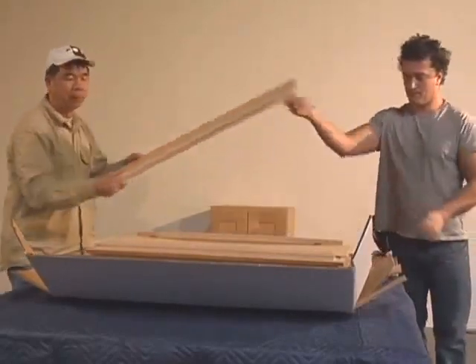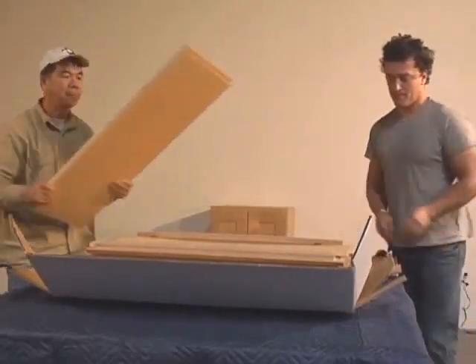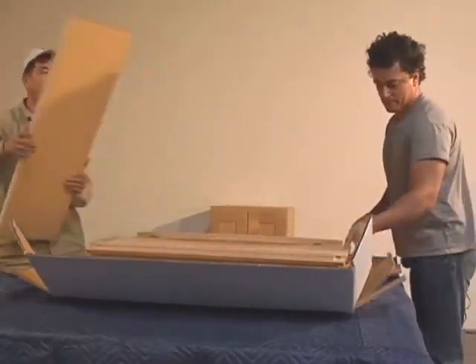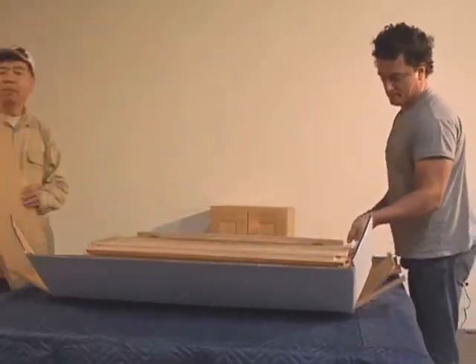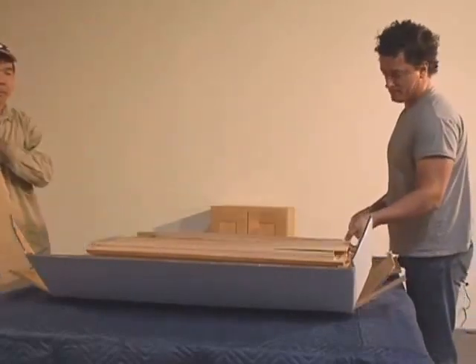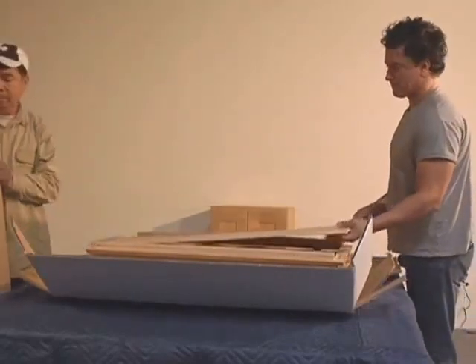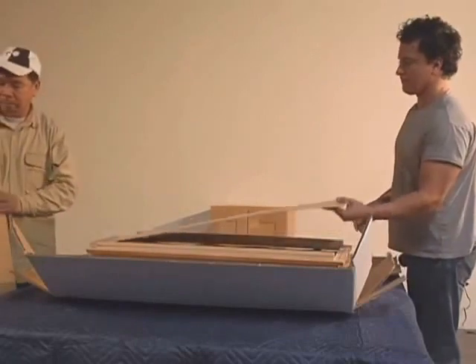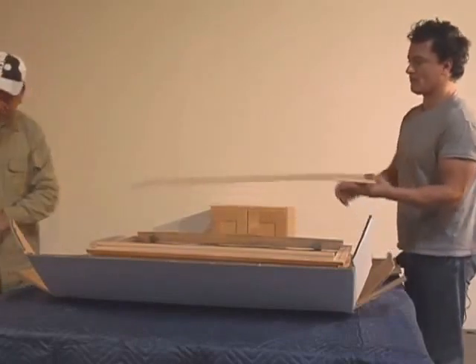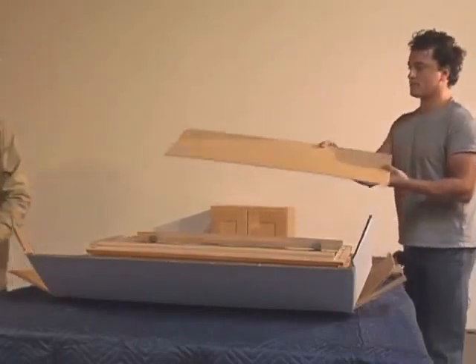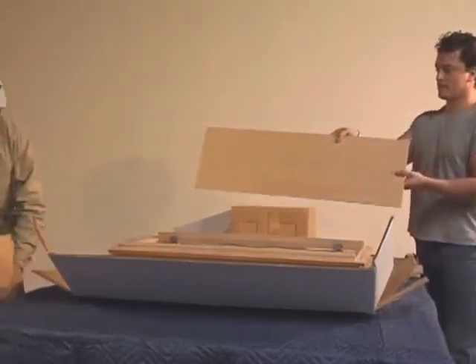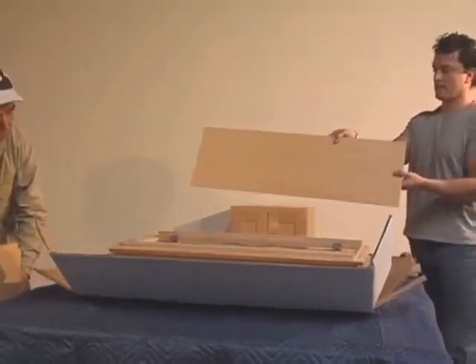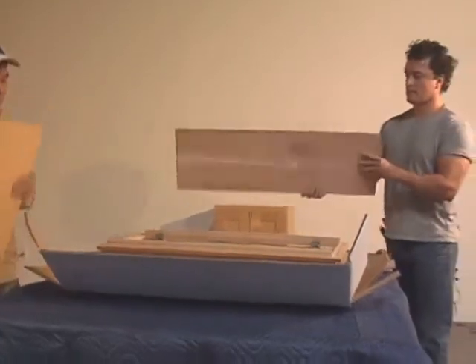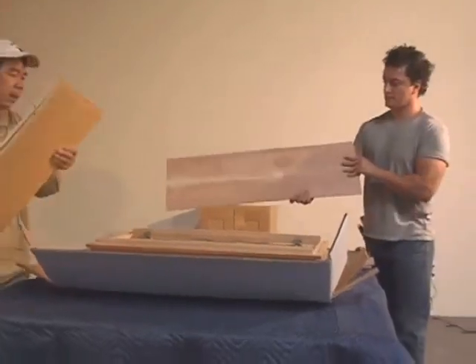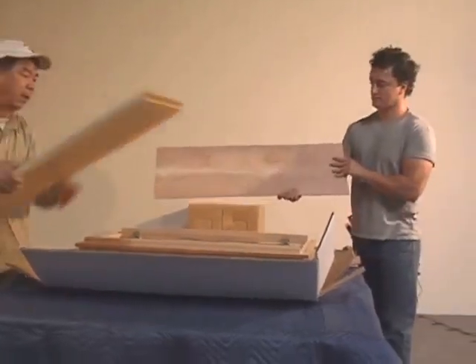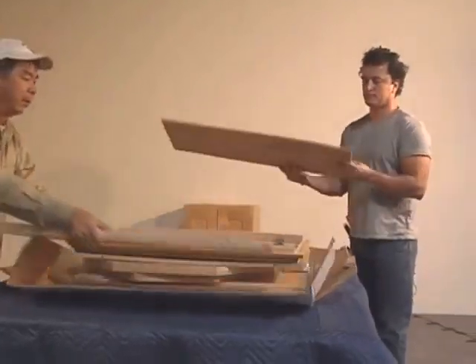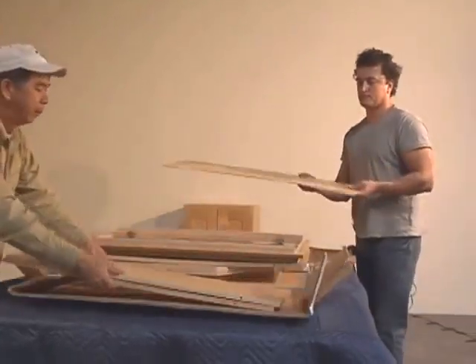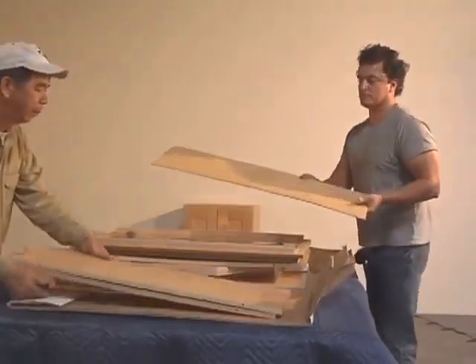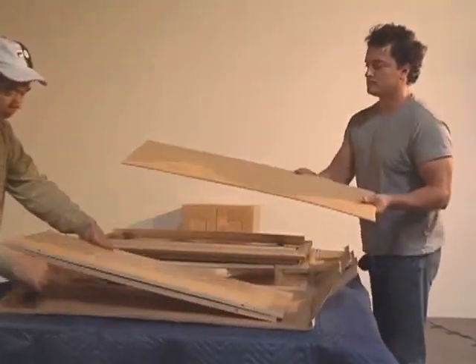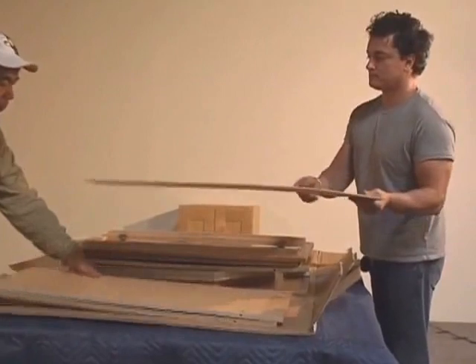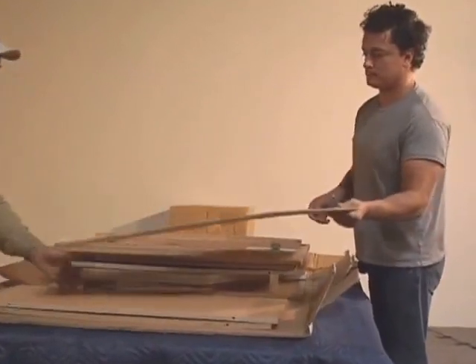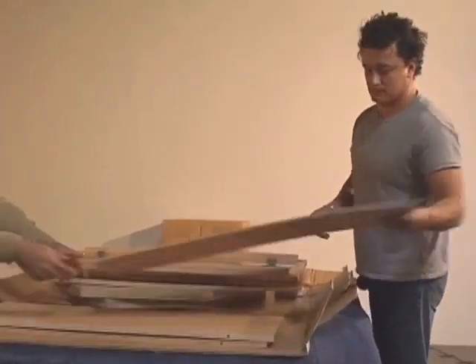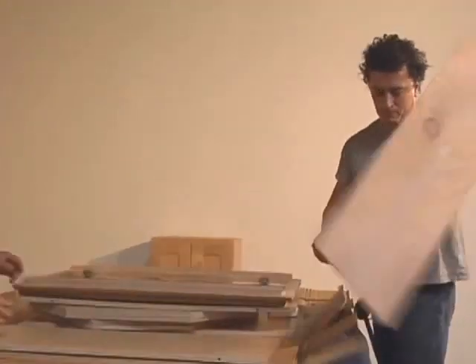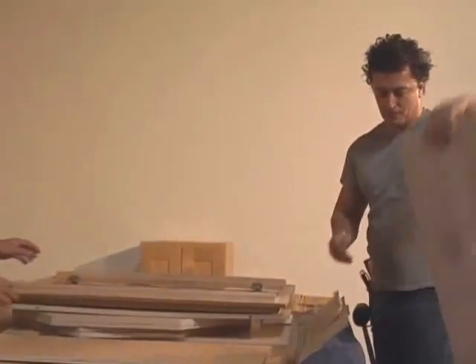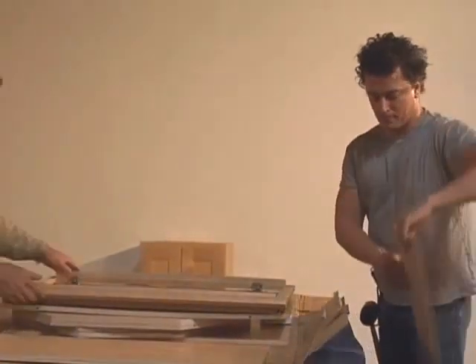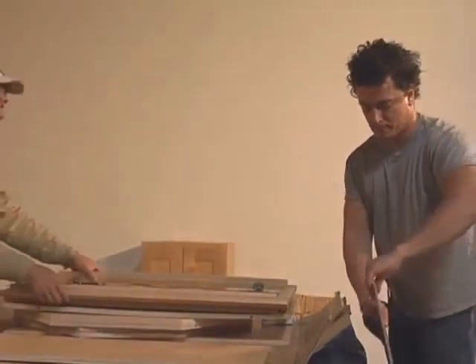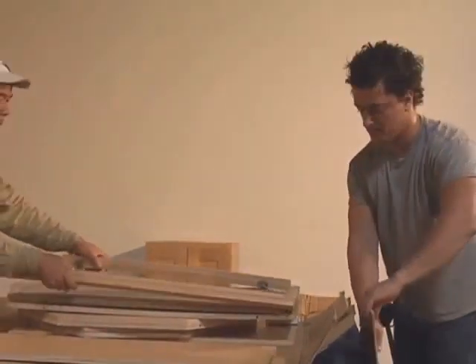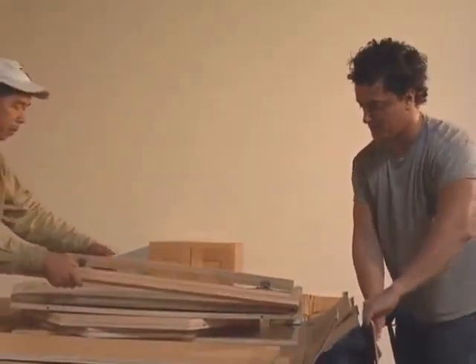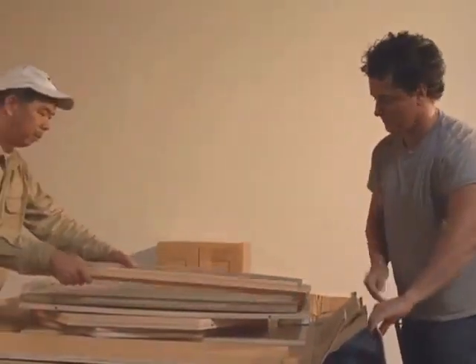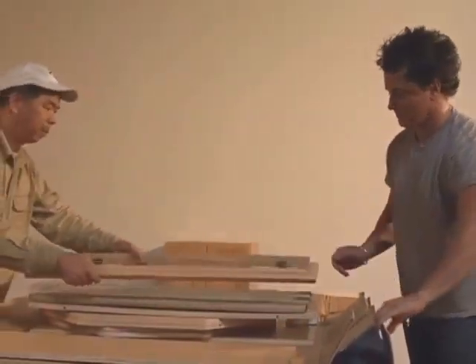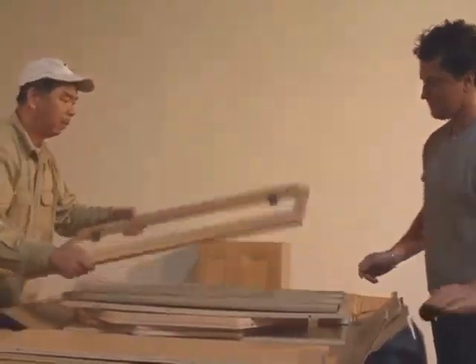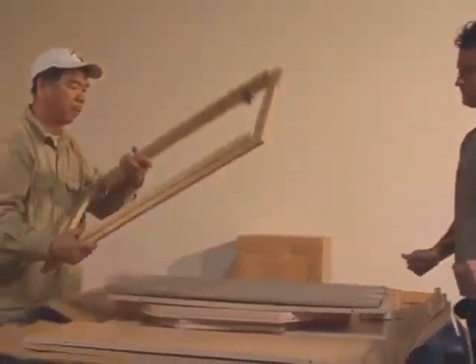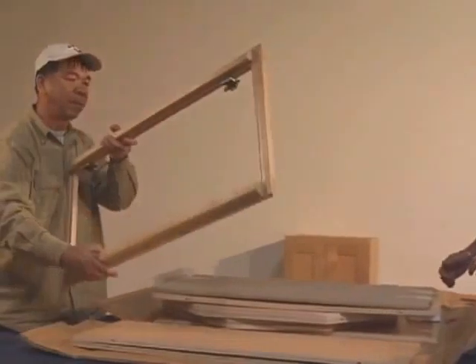Take your time when inspecting the contents. Remember that this step is to help make you familiar with all of the parts of the cabinet. That way, when you go to assemble them, you'll know where to find them and you'll also have an idea of what each part does.